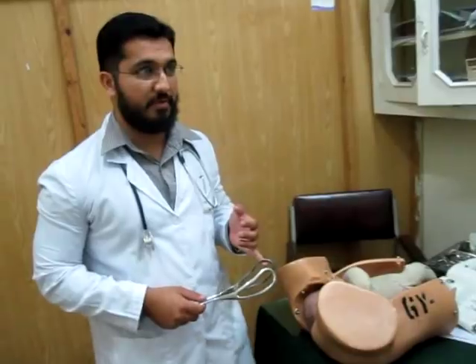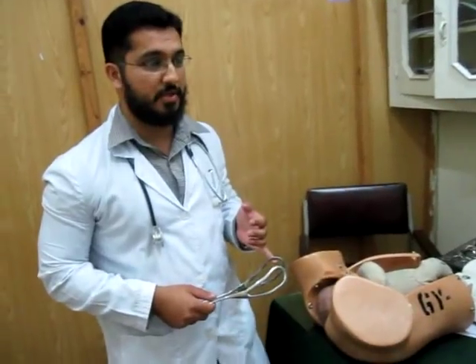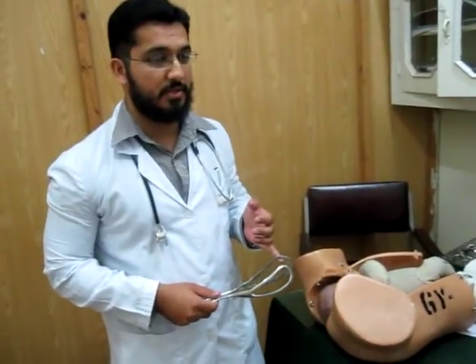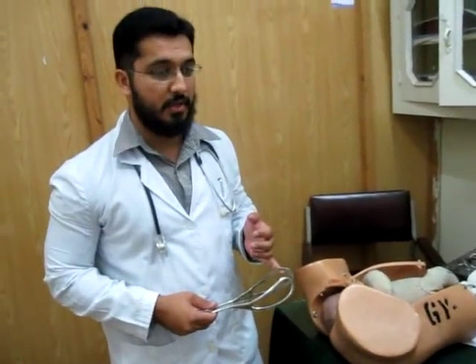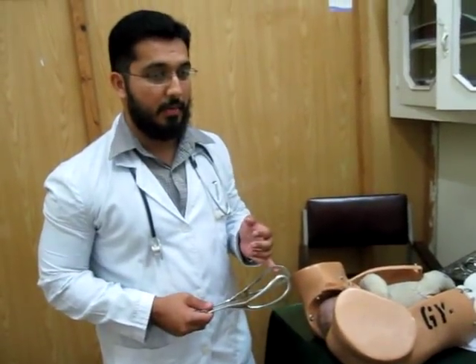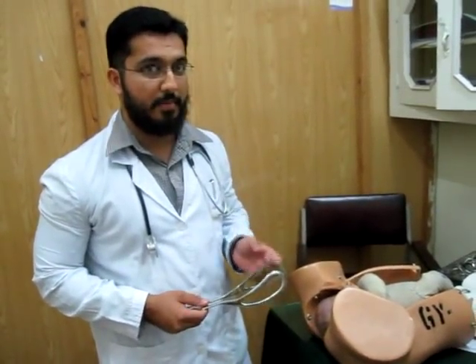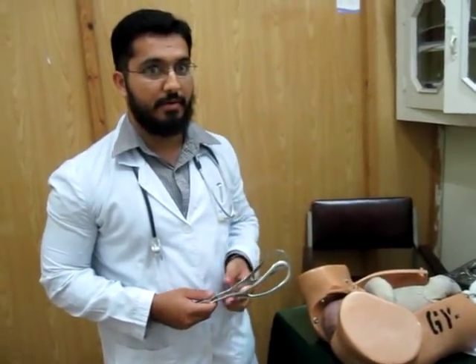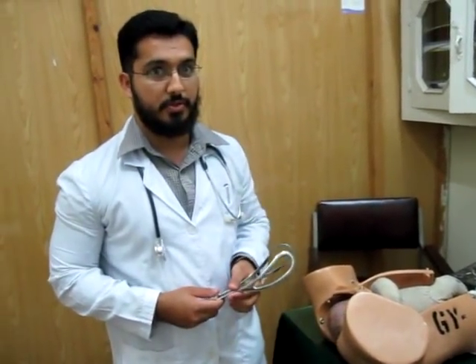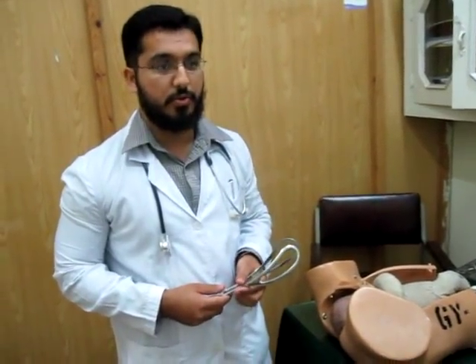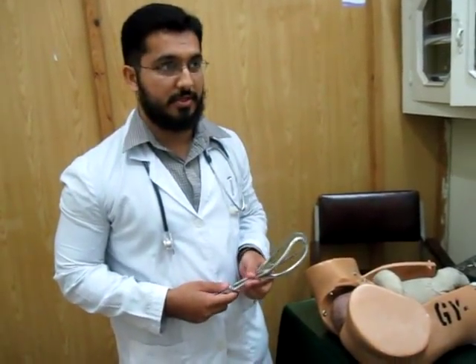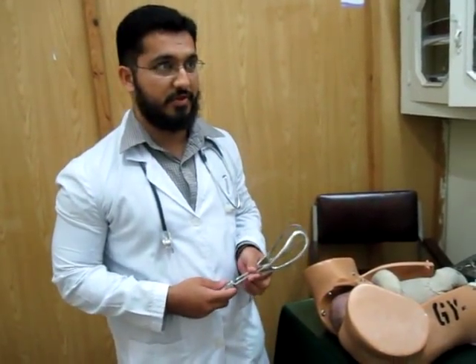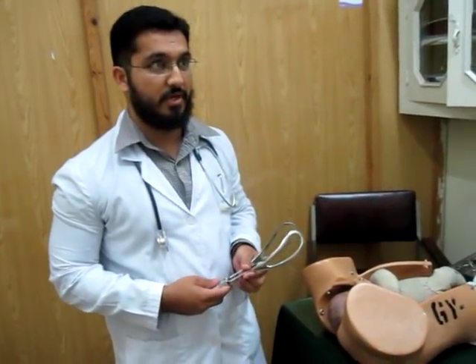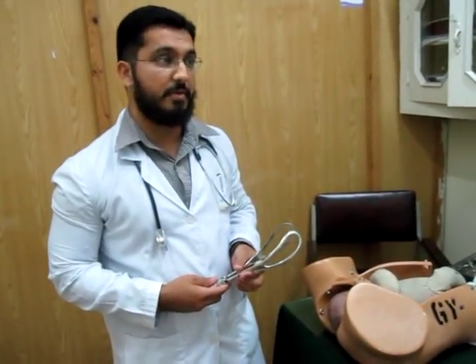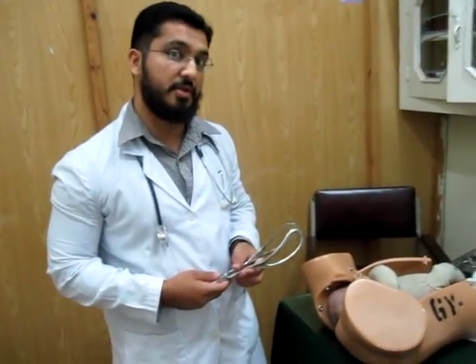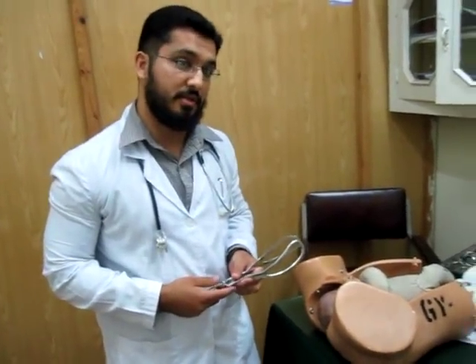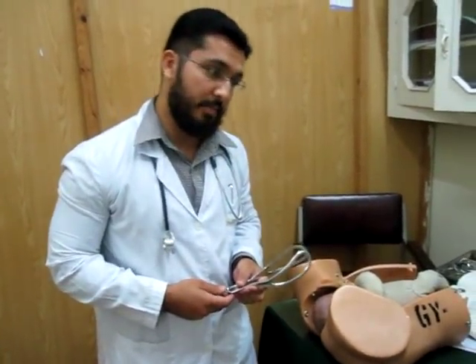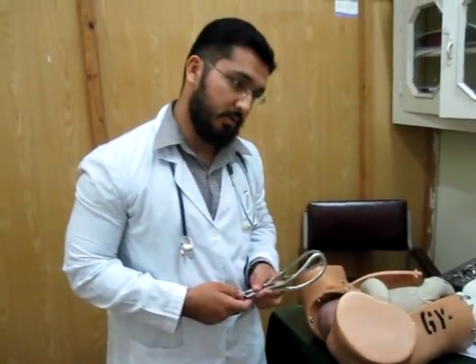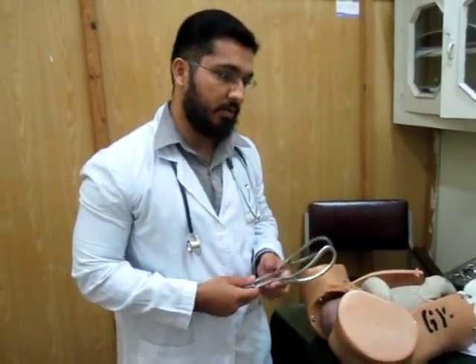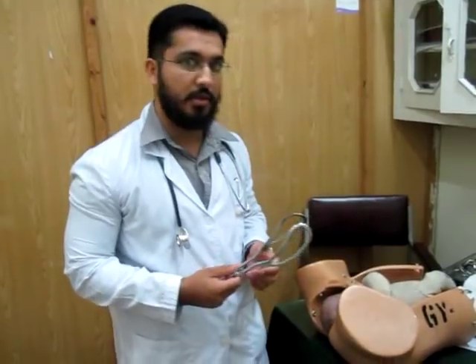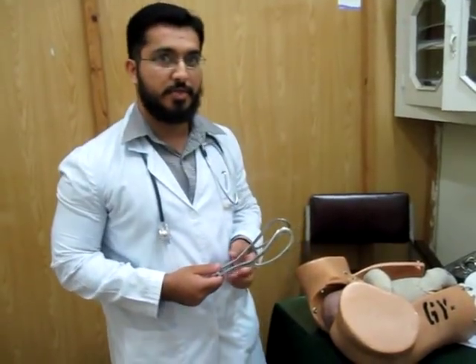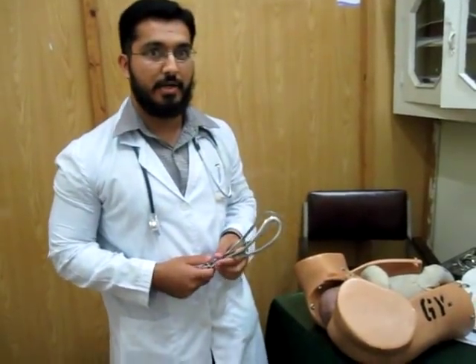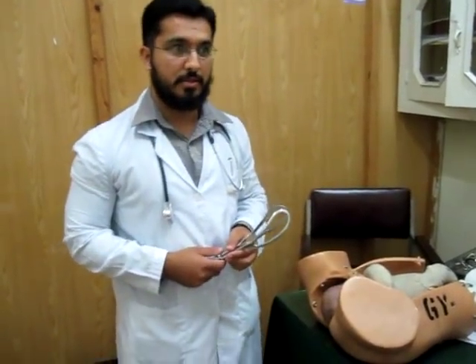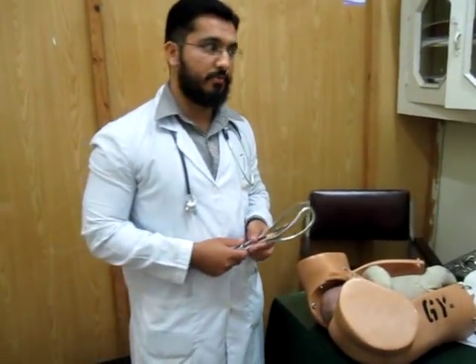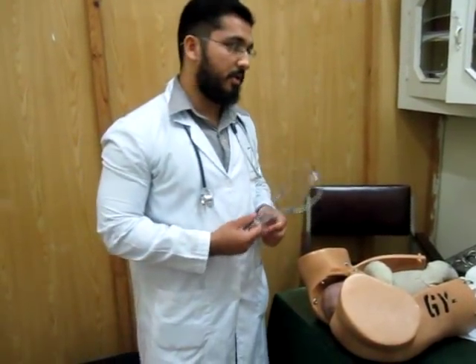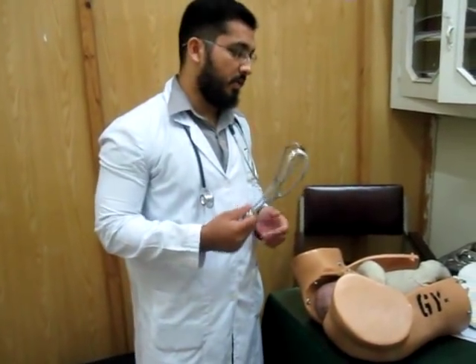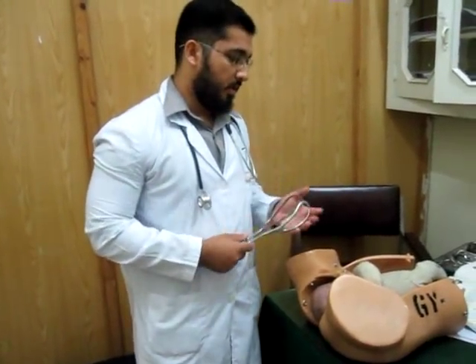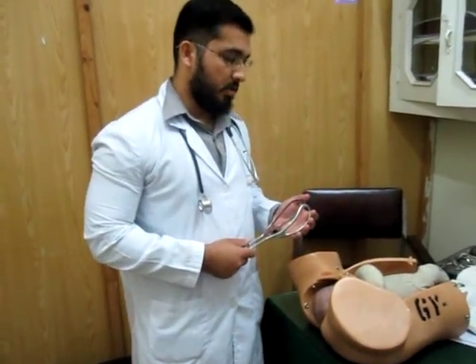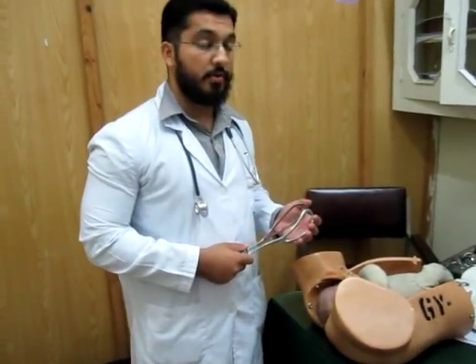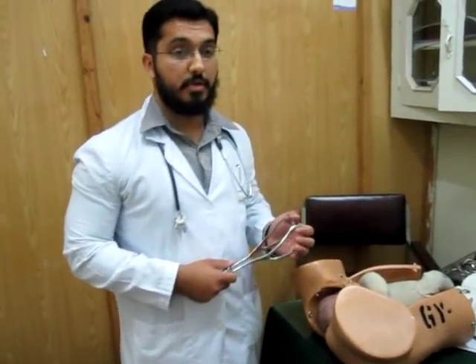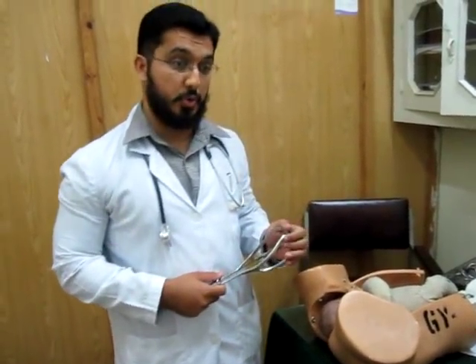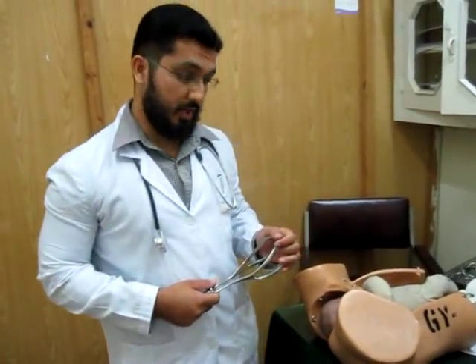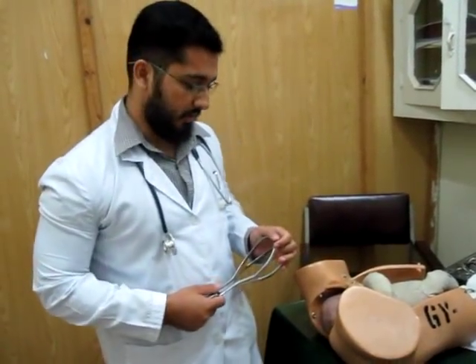If the patient is primigravida, two hours is sufficient. If the patient is on epidural or spinal anesthesia, you can wait up to three hours.